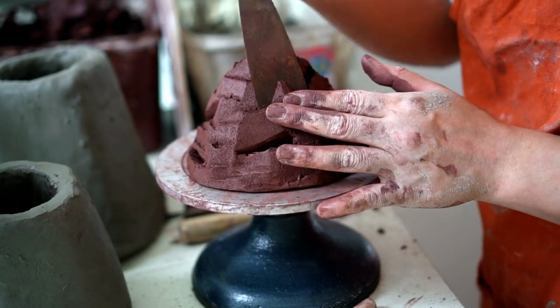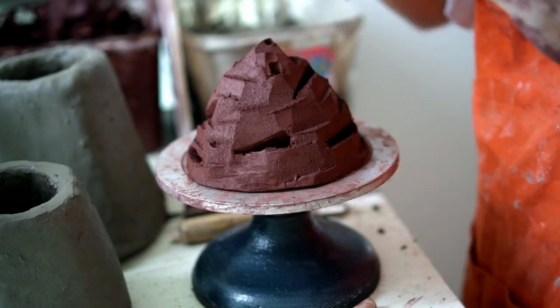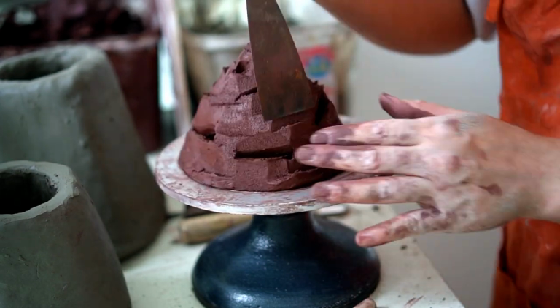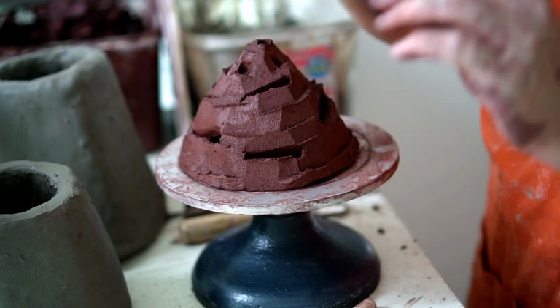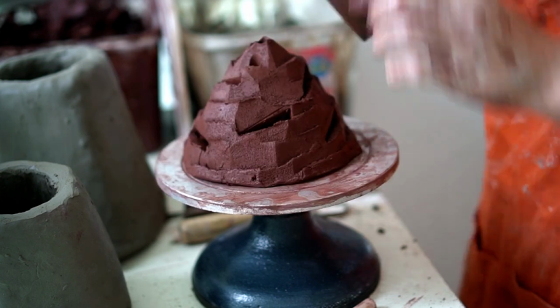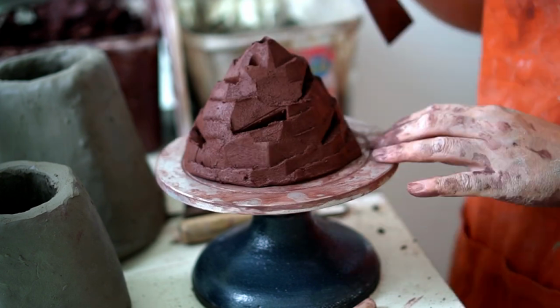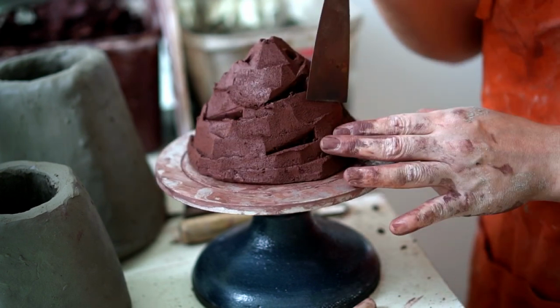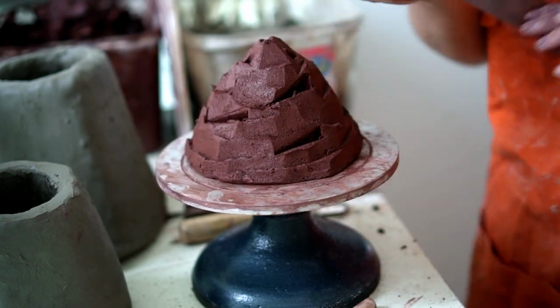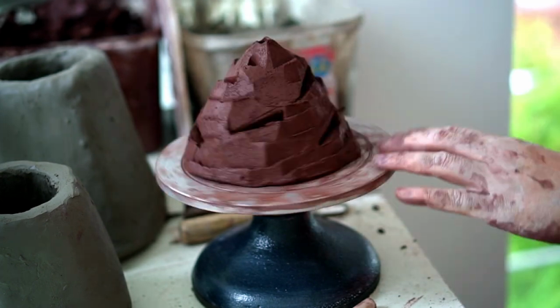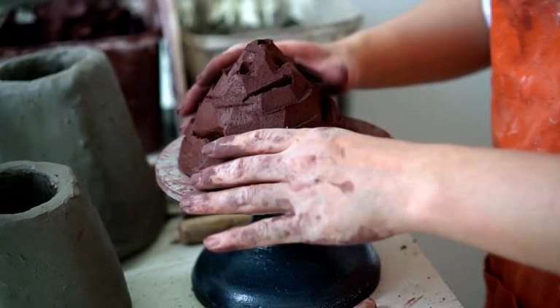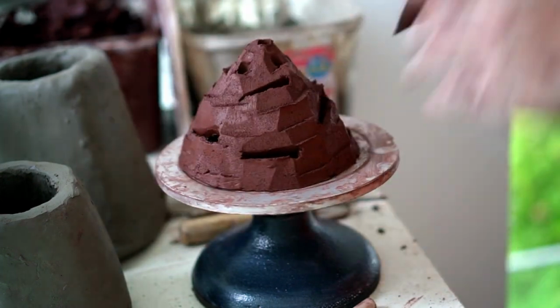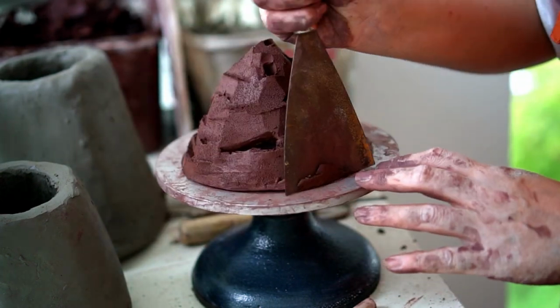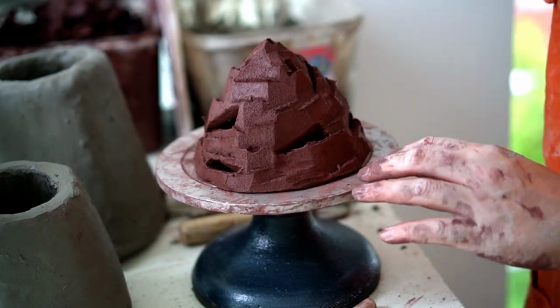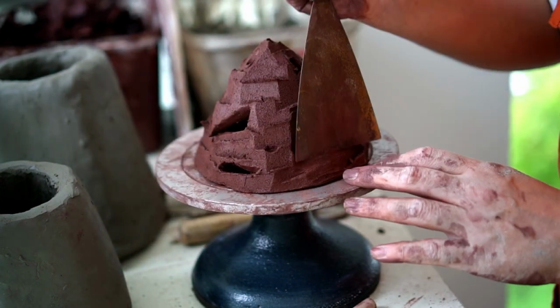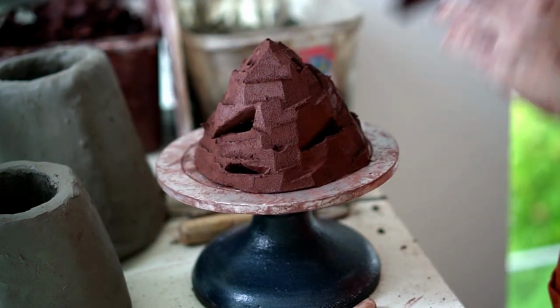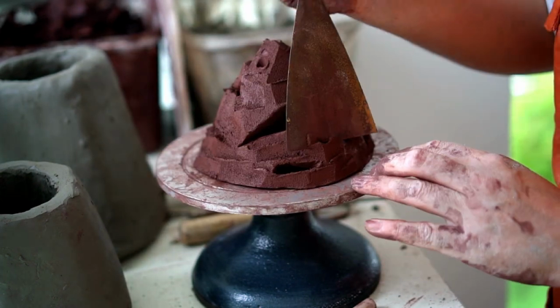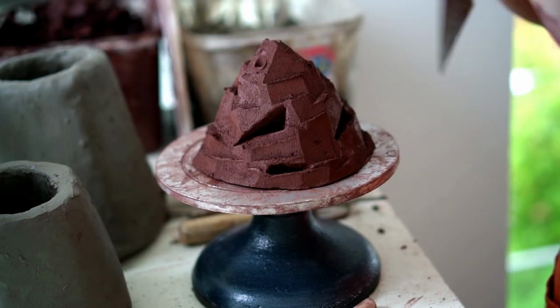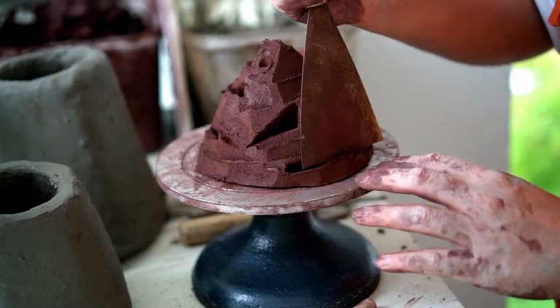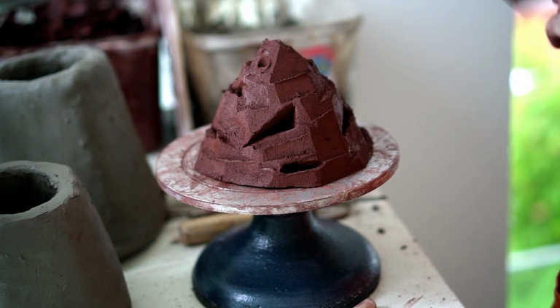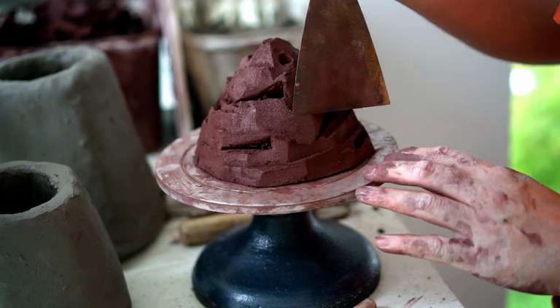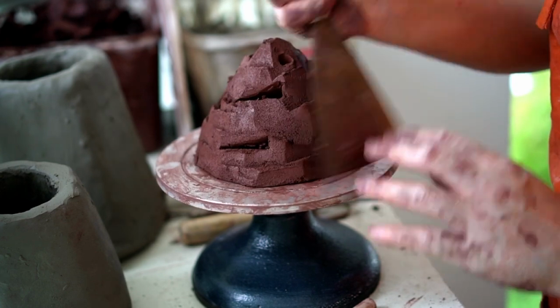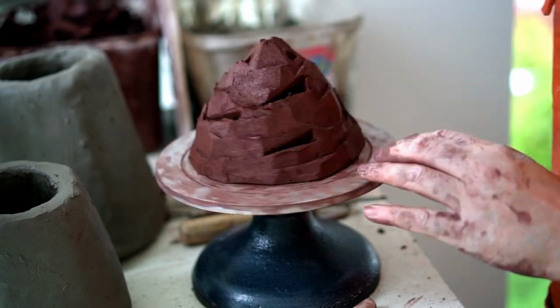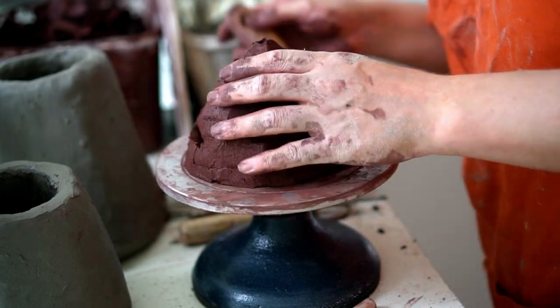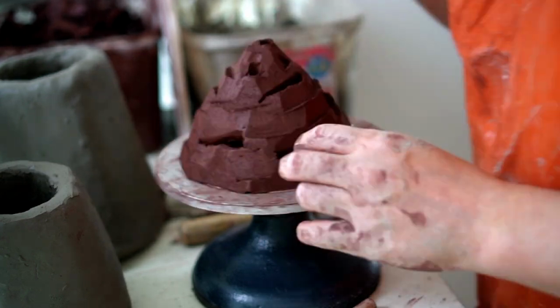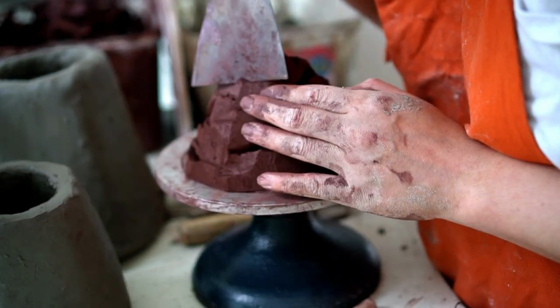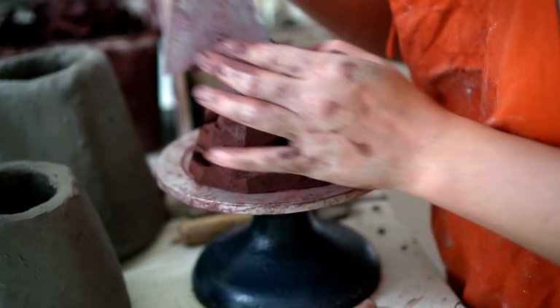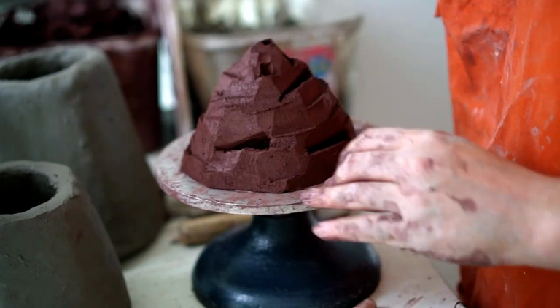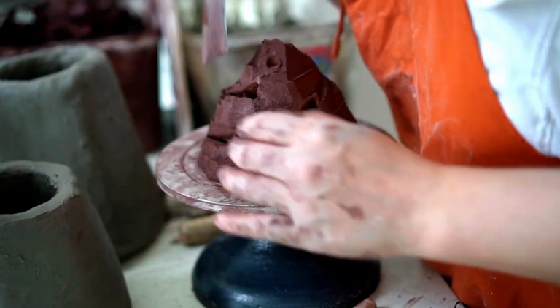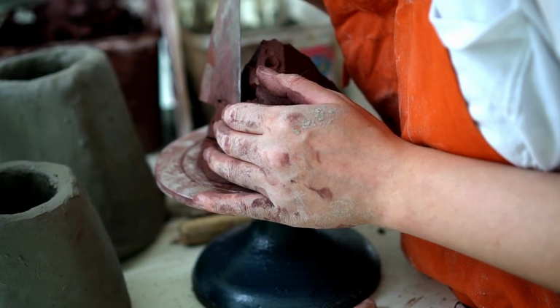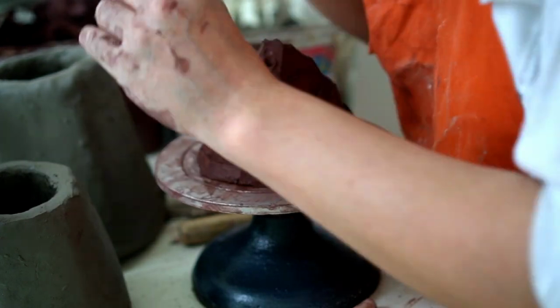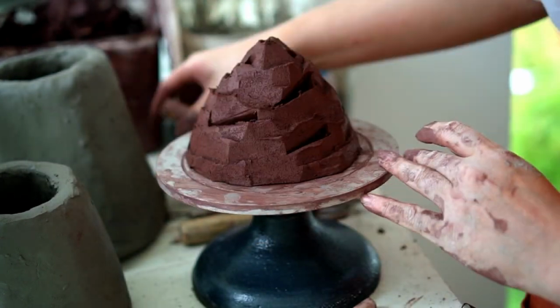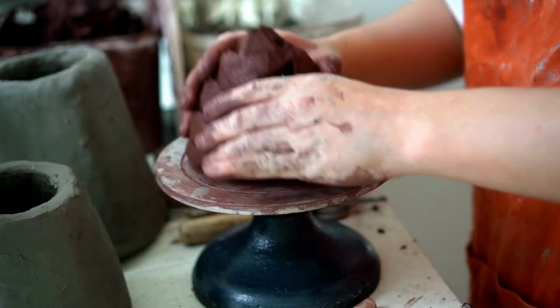You can keep going until you're basically happy with the shape — just make sure you don't take too much away. And that's the final piece.